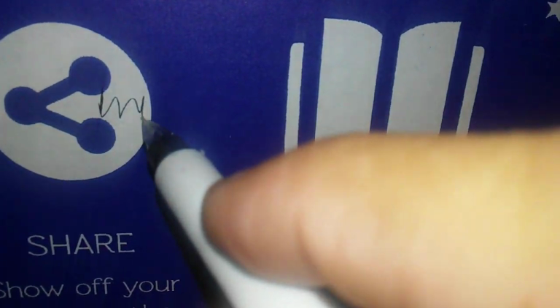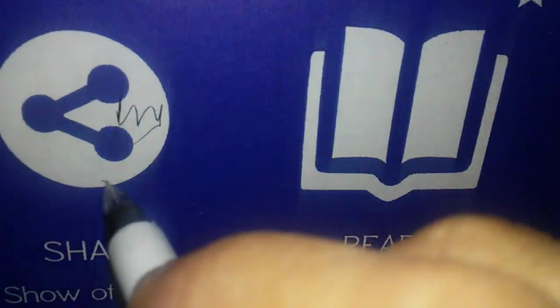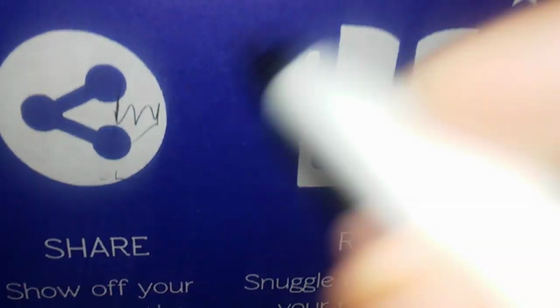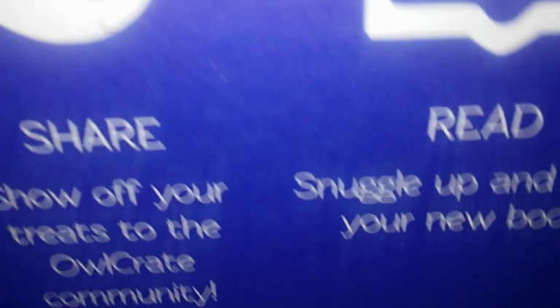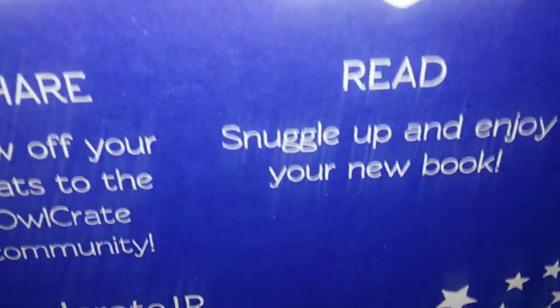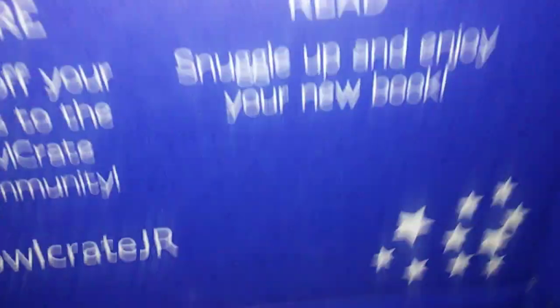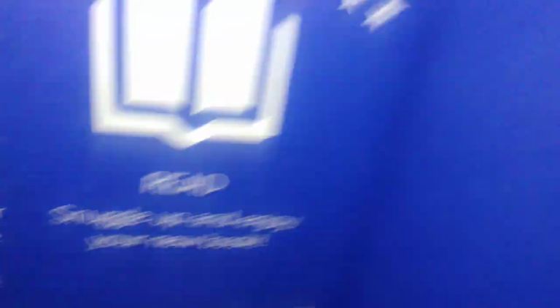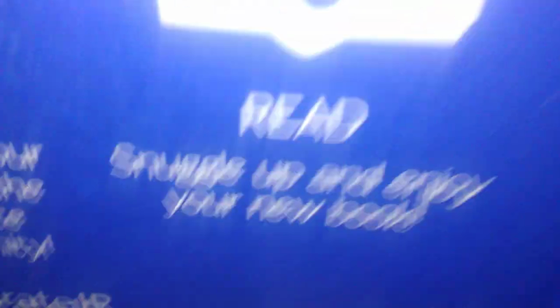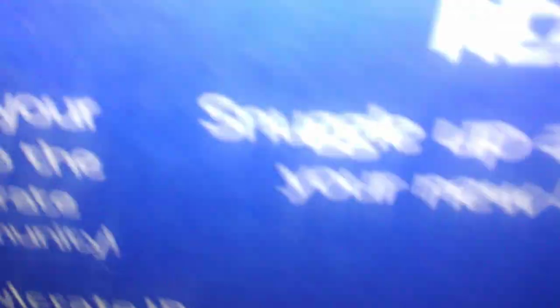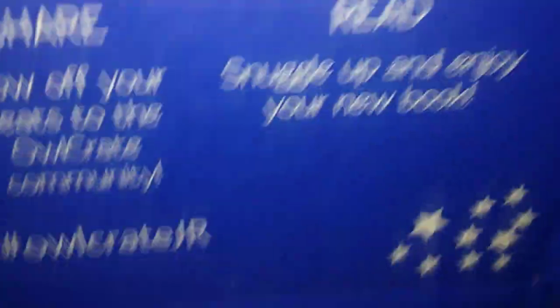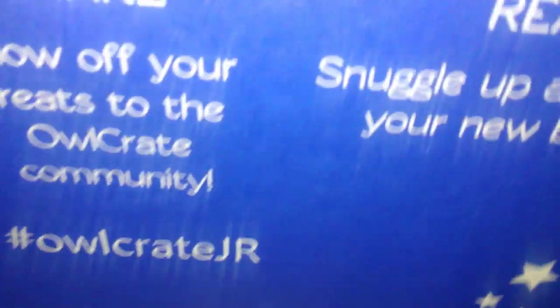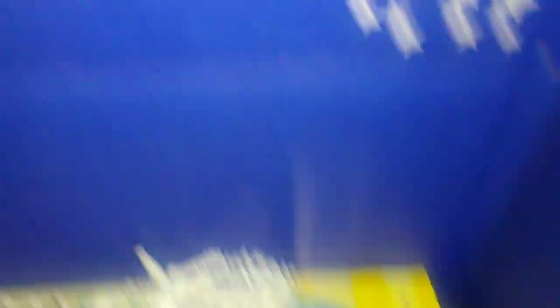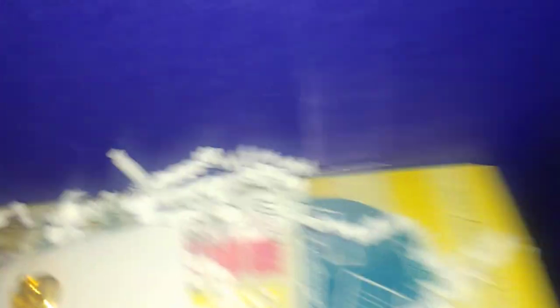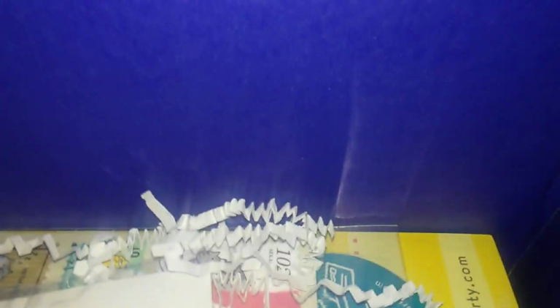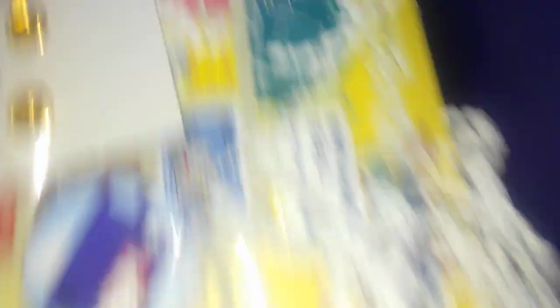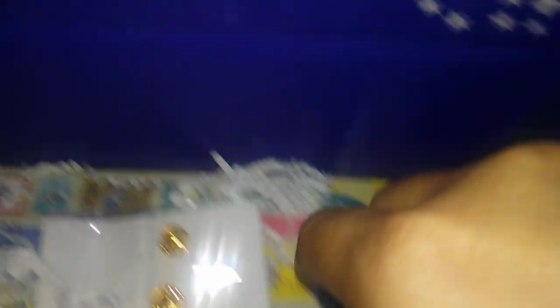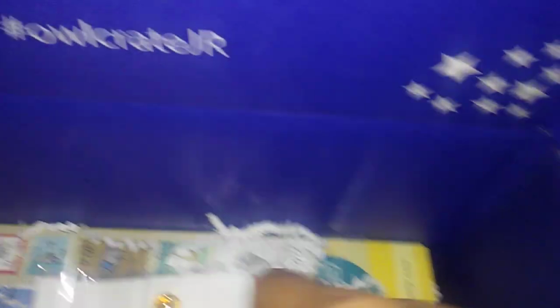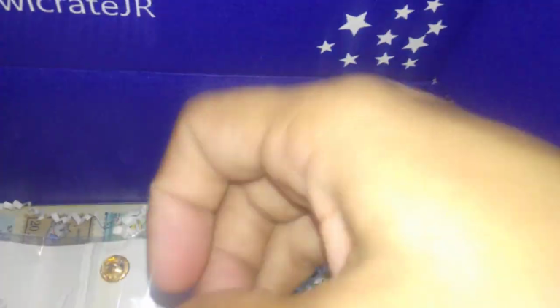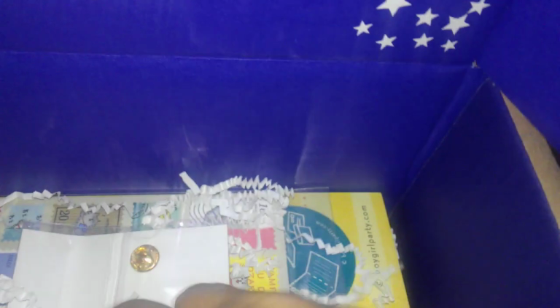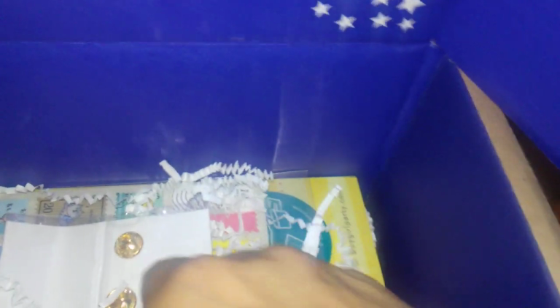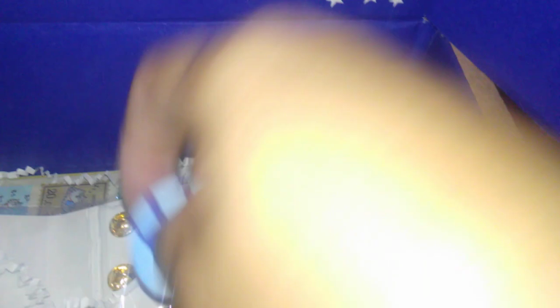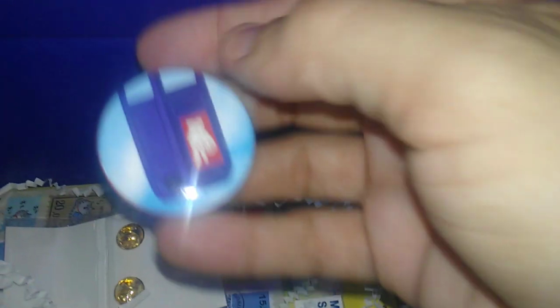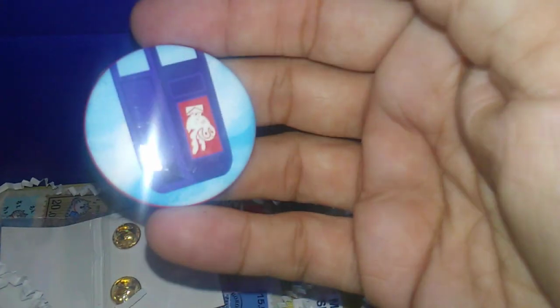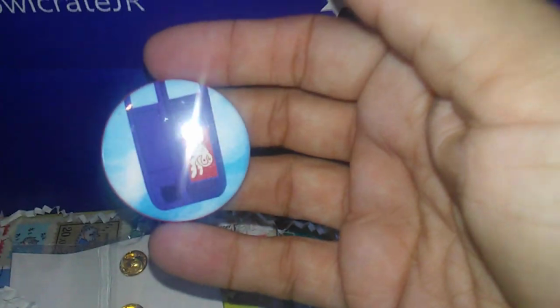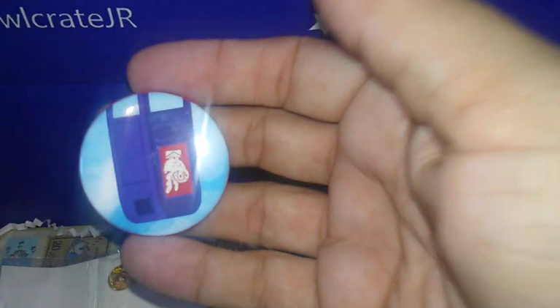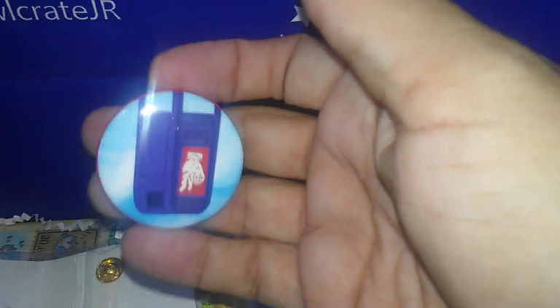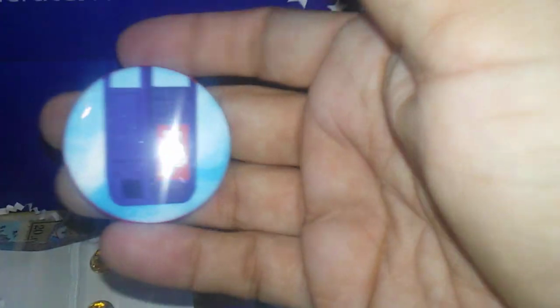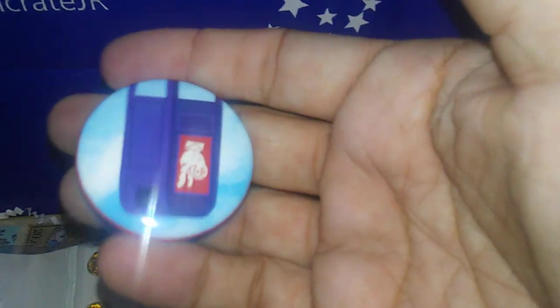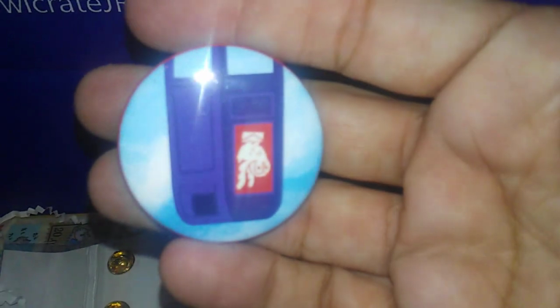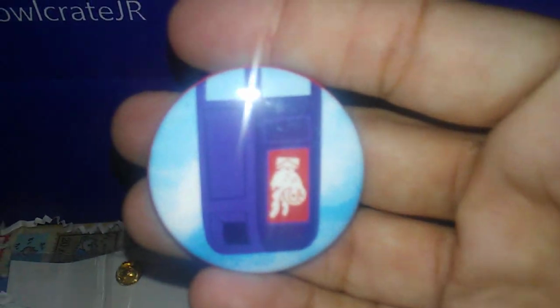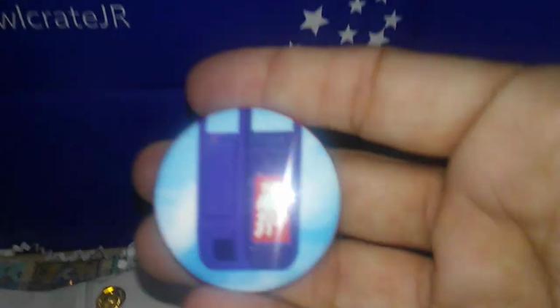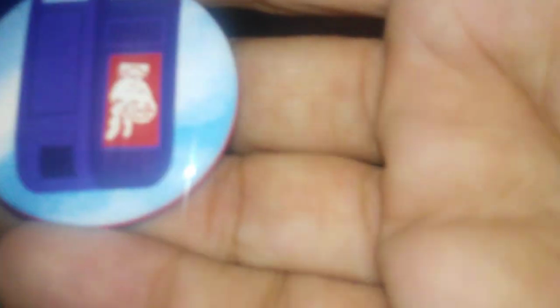Yep, it writes! That's cool. And then we also get a pen in this one. I love getting the pens.